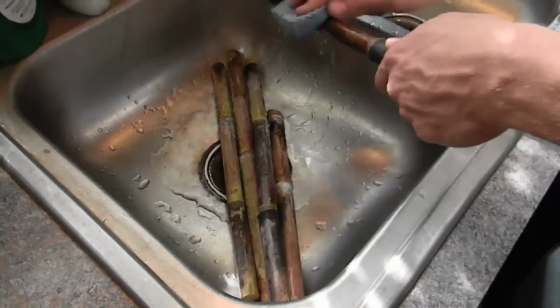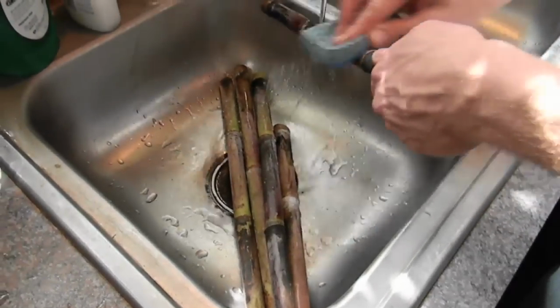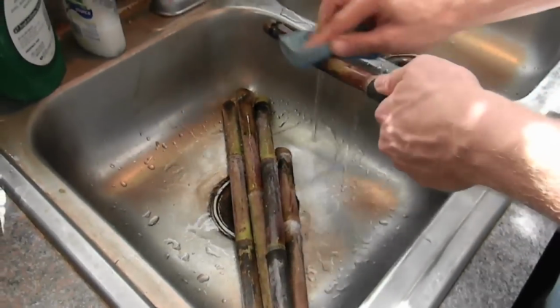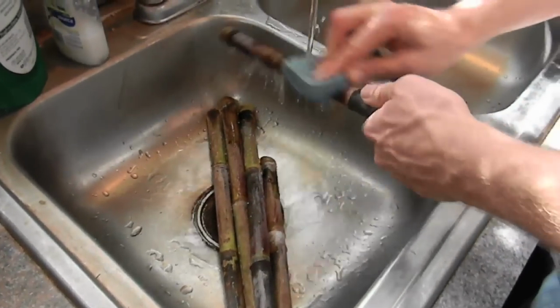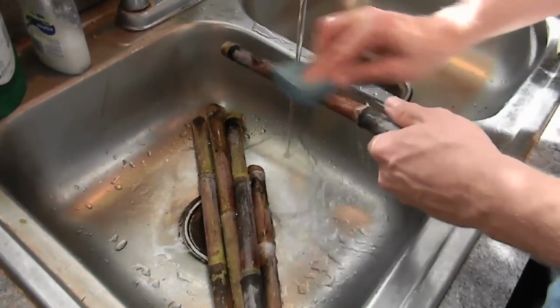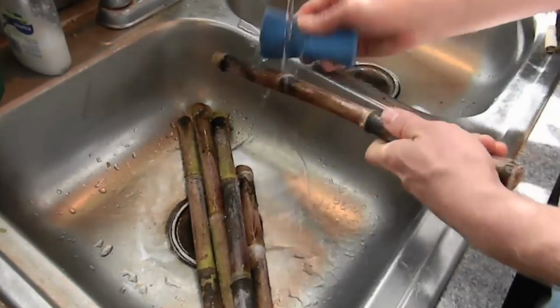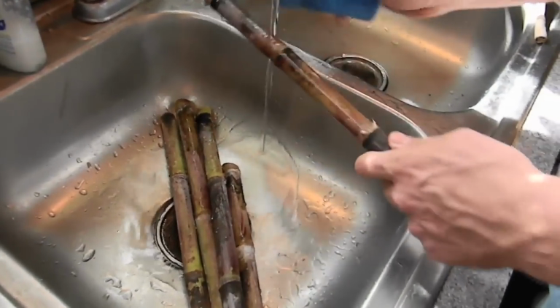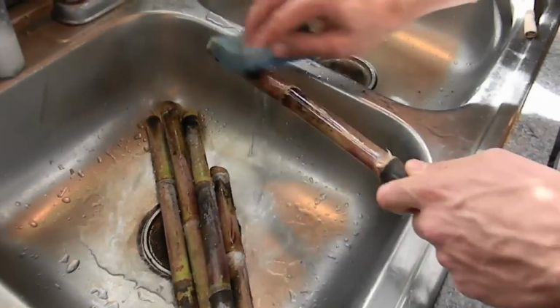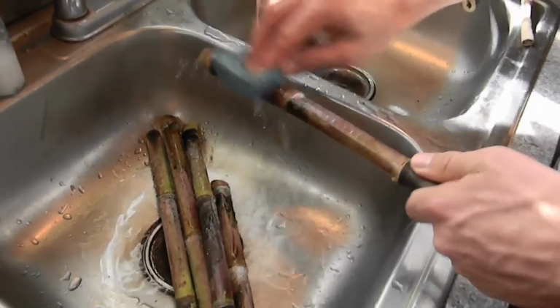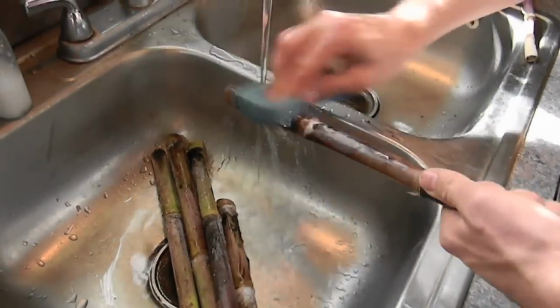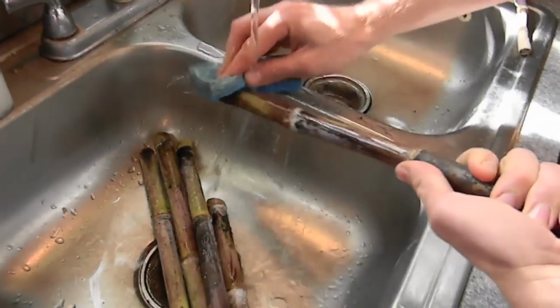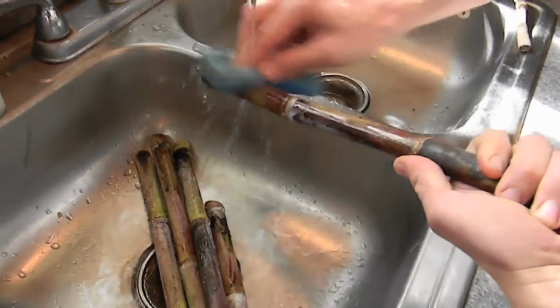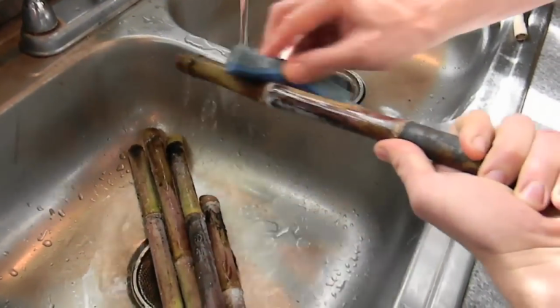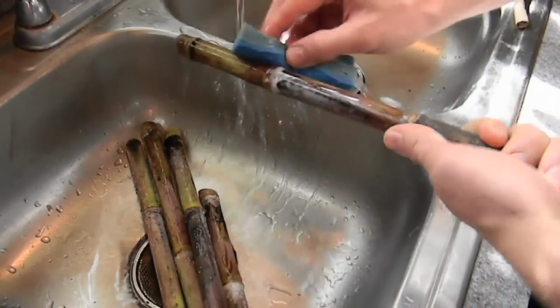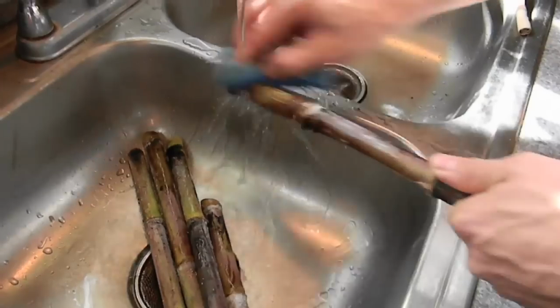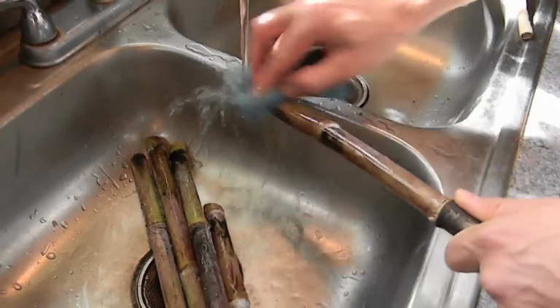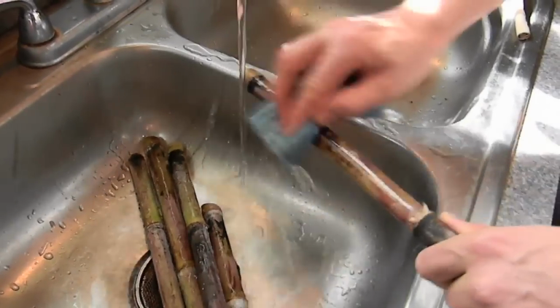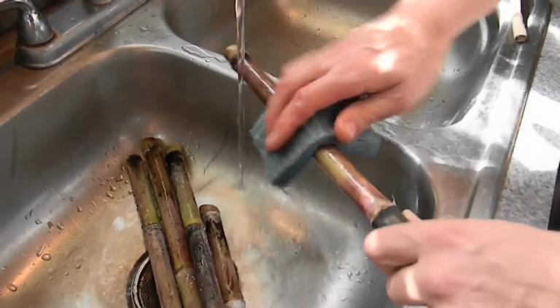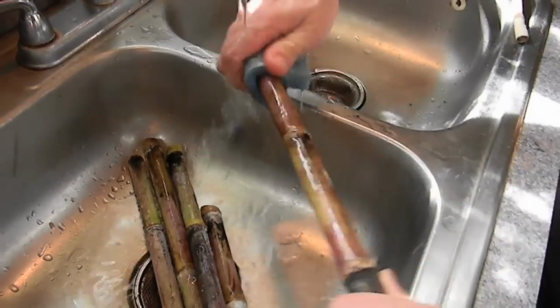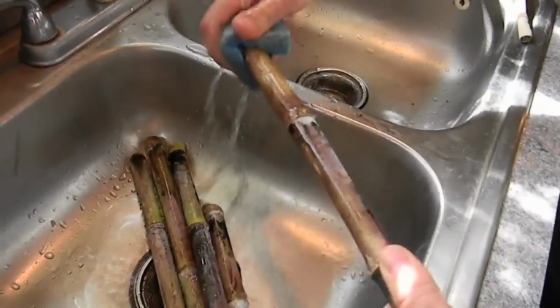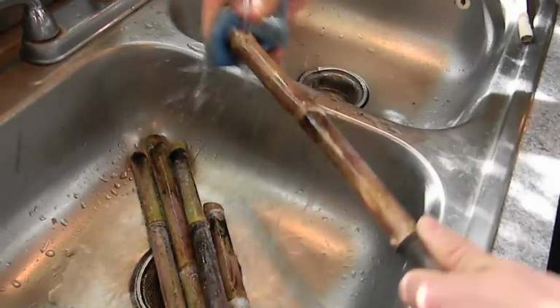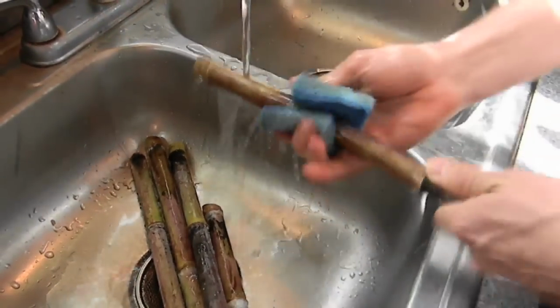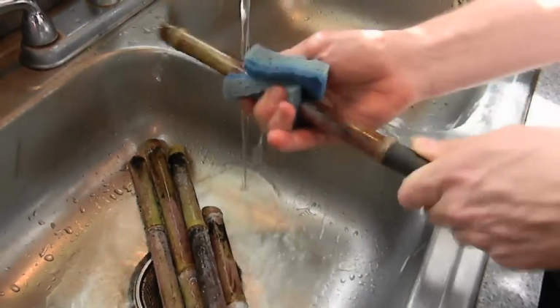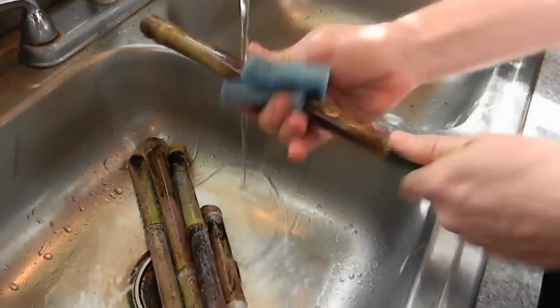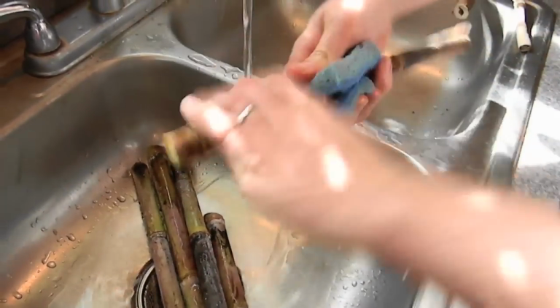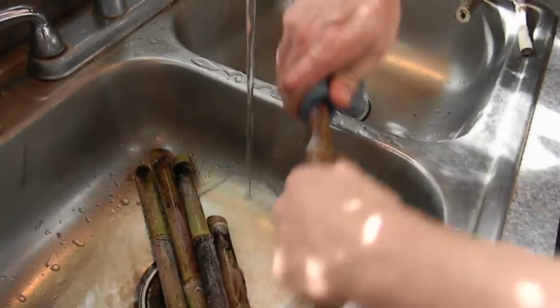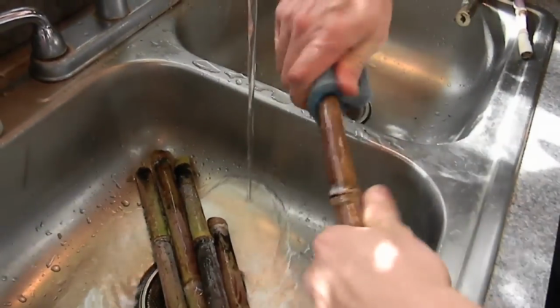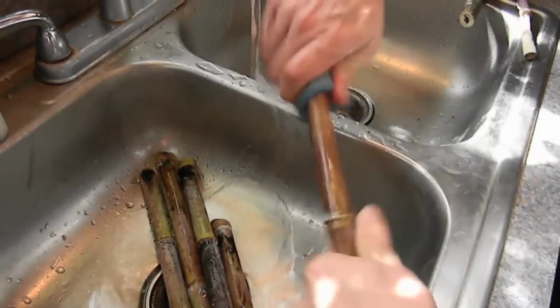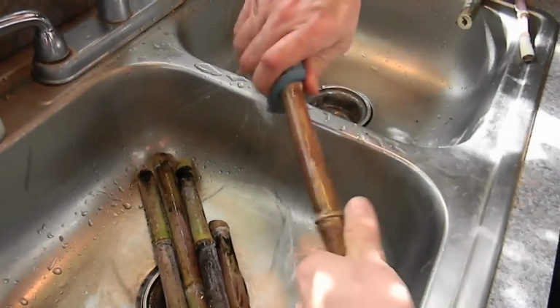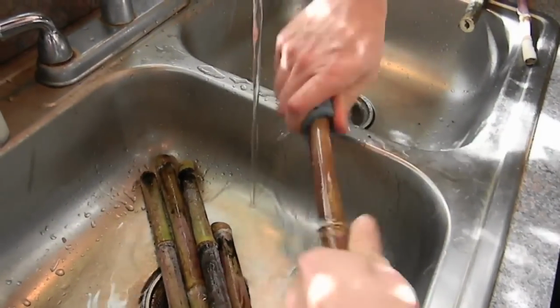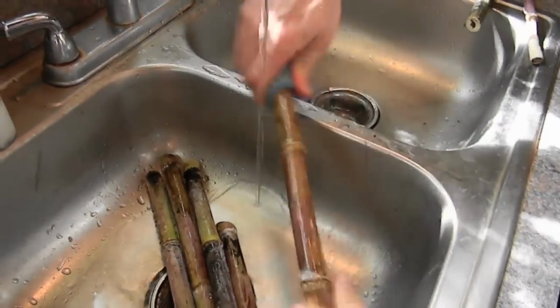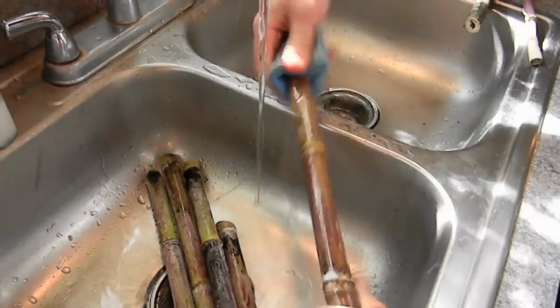First thing you do is clean off all this black junk on it. We don't want to add that flavor to the final cane, so I like to clean the canes up really good. Put them aside.